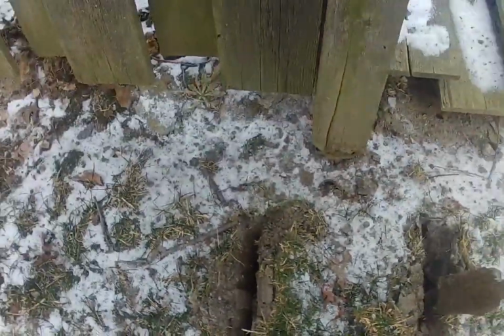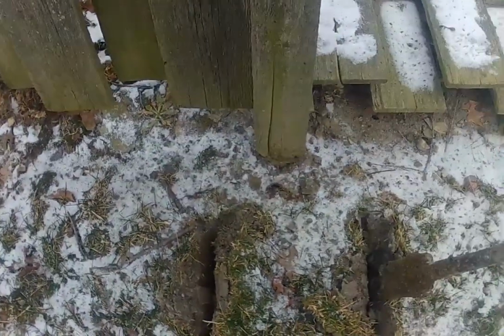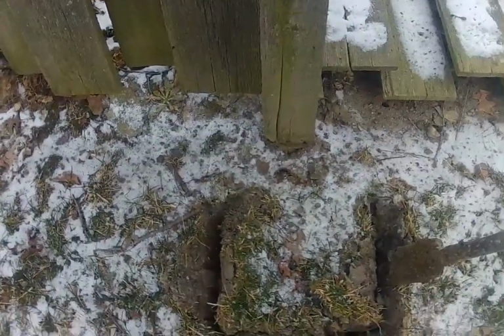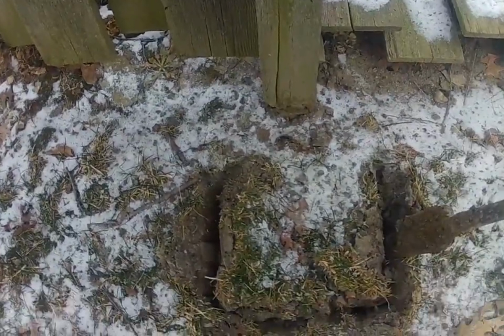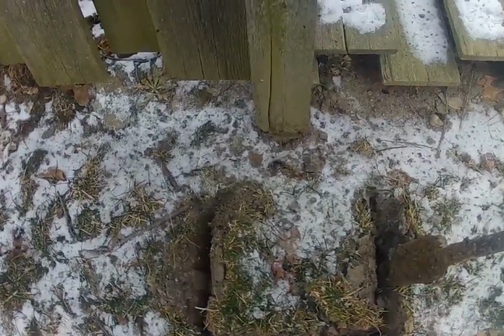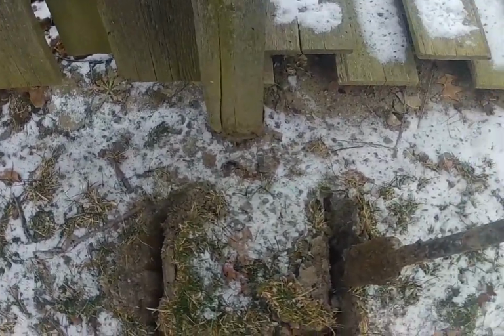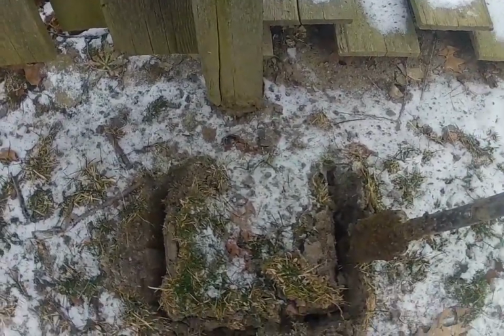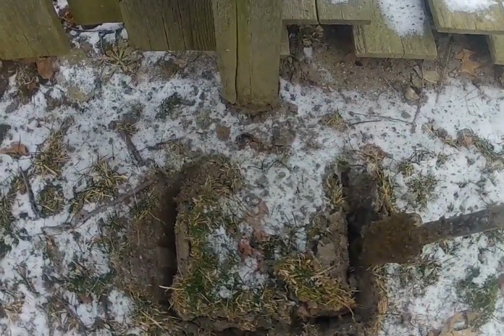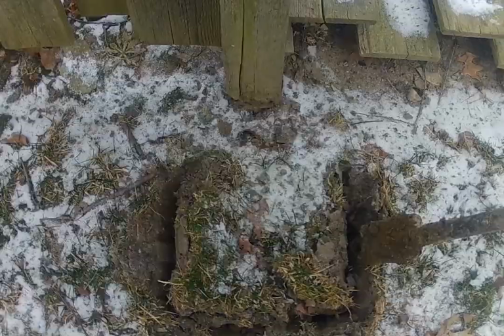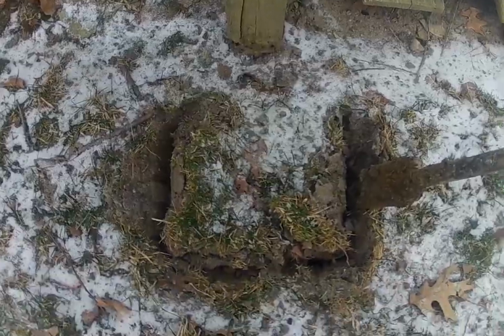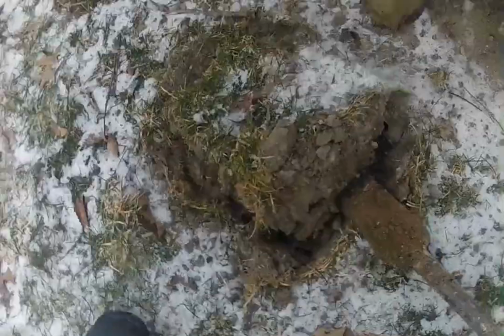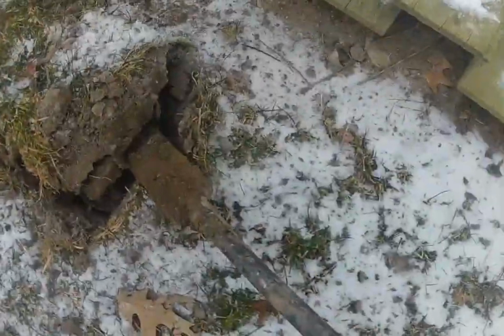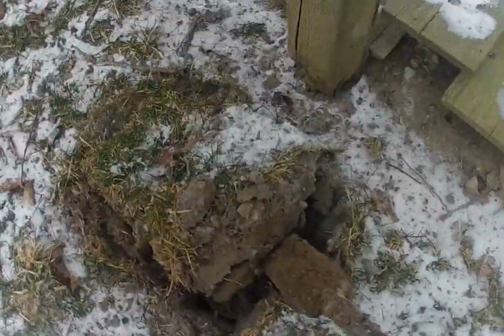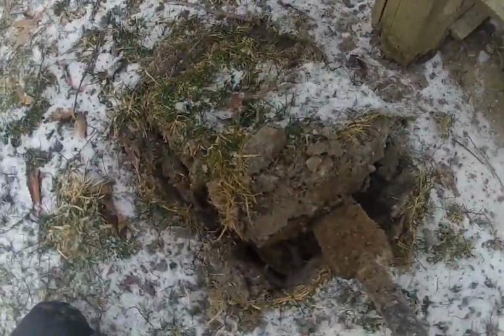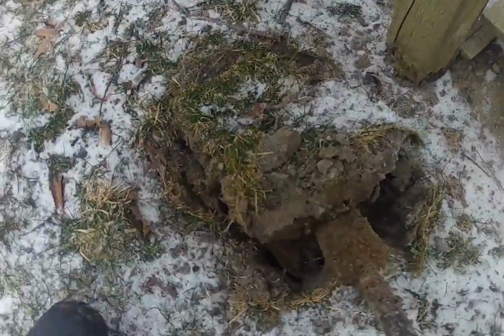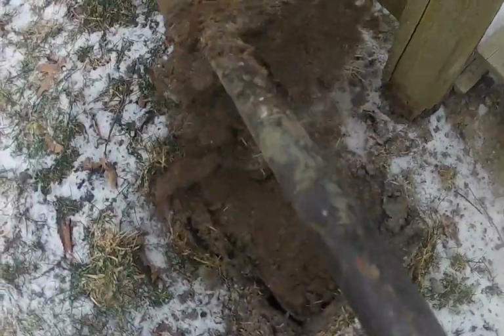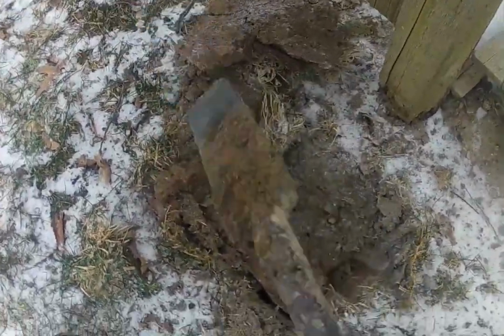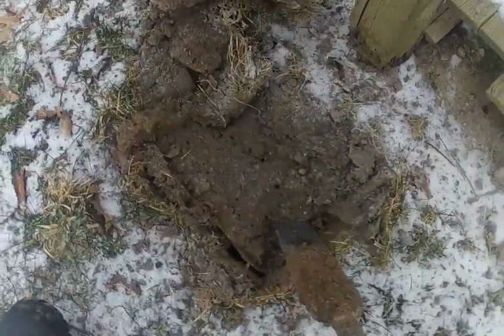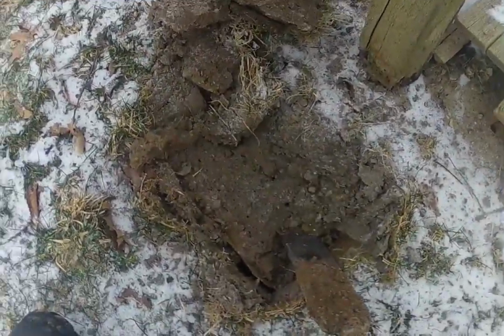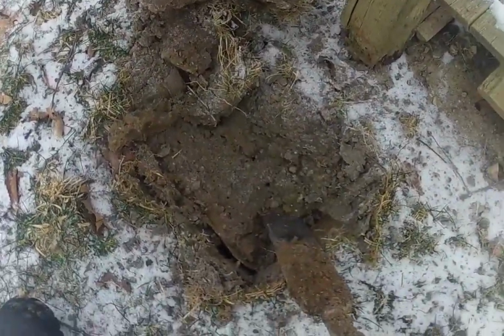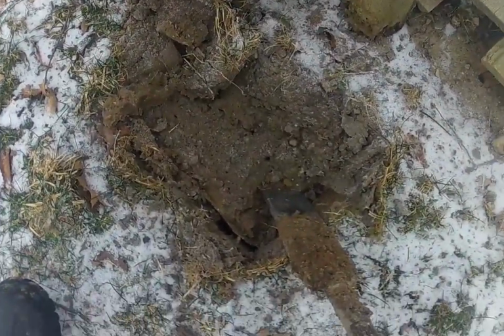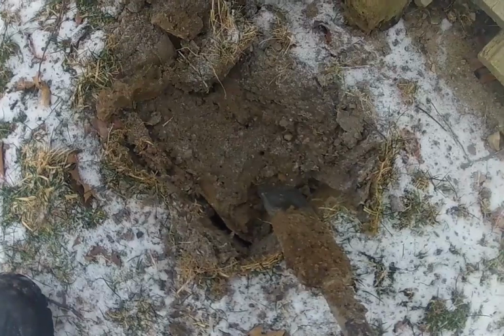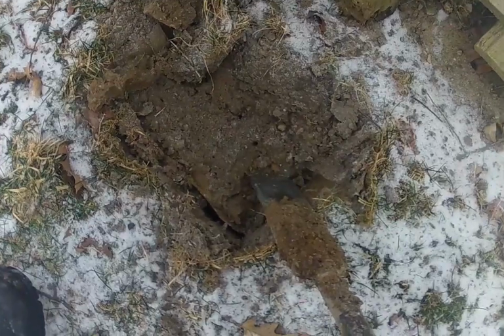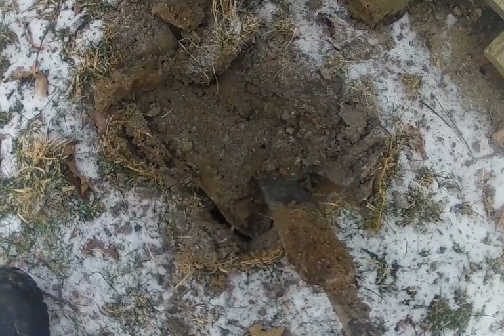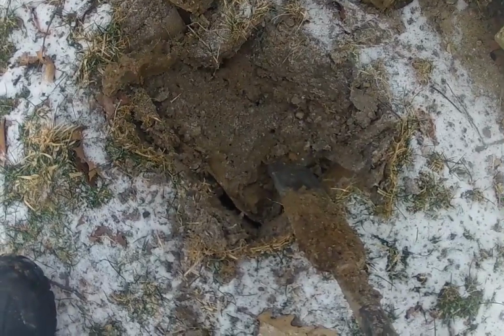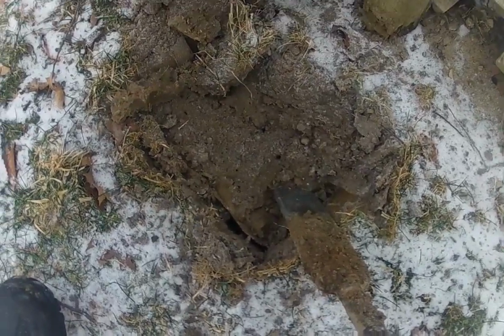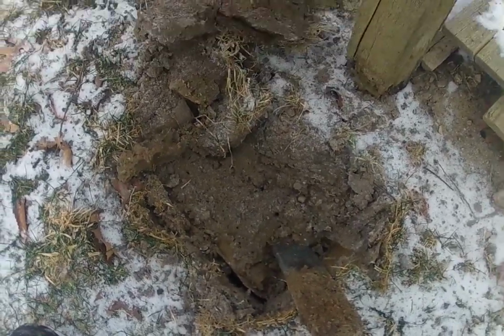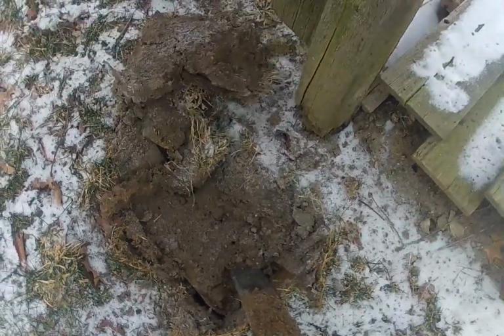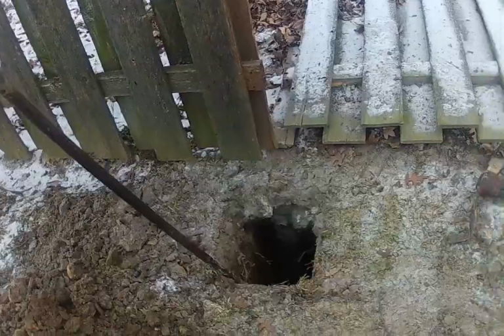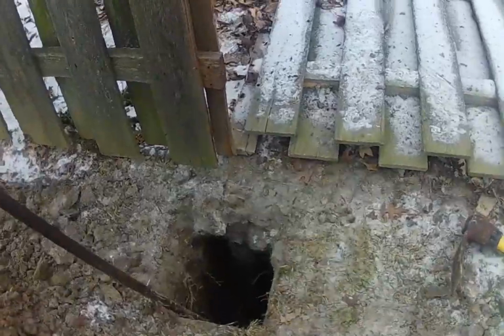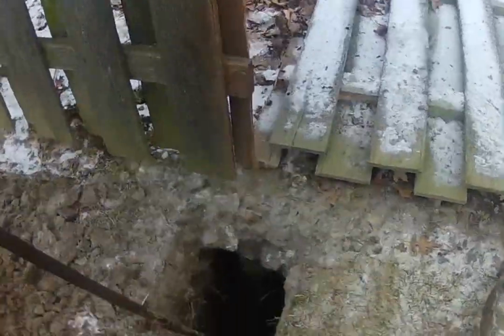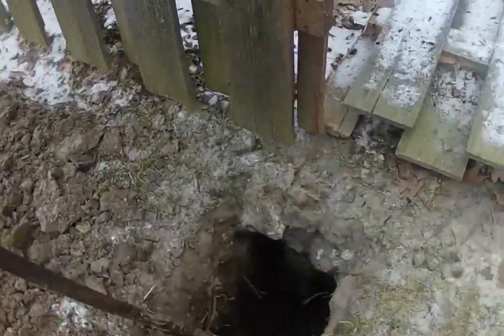Dig a box with a spud bar right around the area that you want to go, pop it out, then you can start digging your hole once all the frozen stuff's out. Here's another look at that.